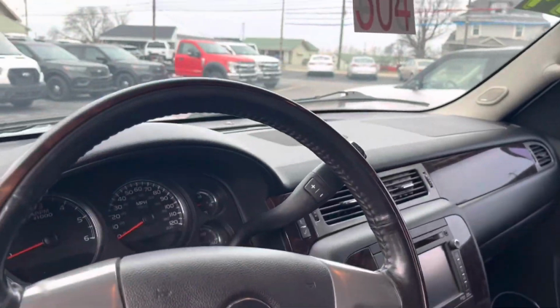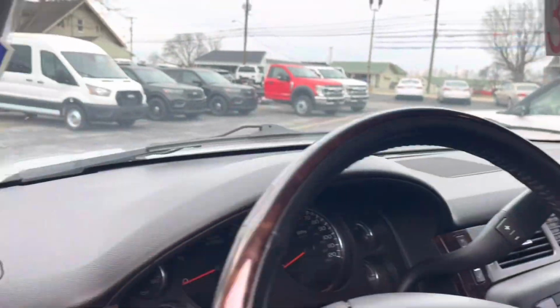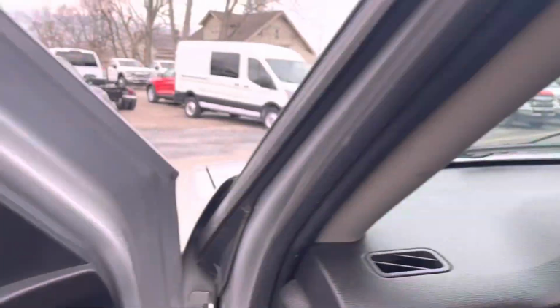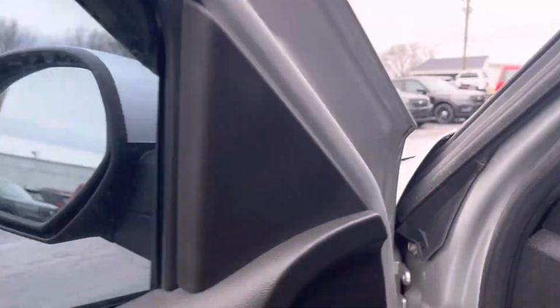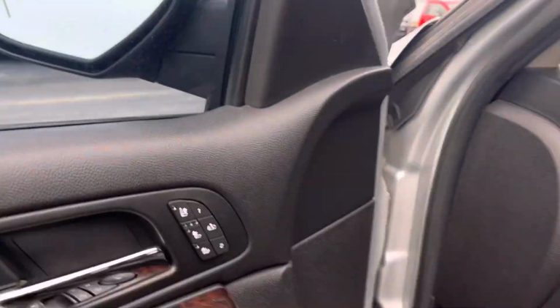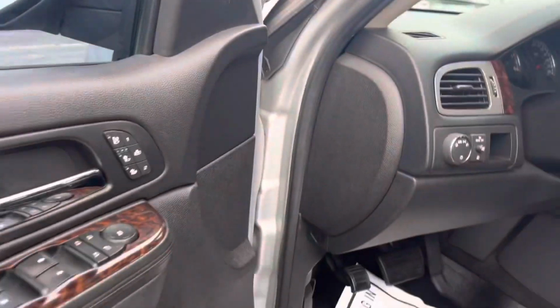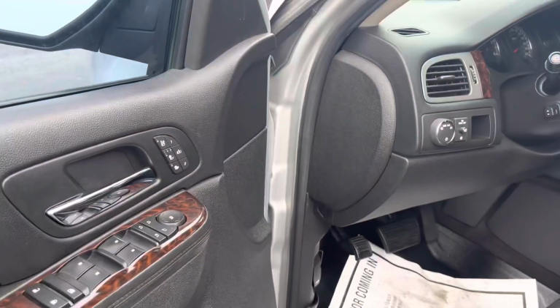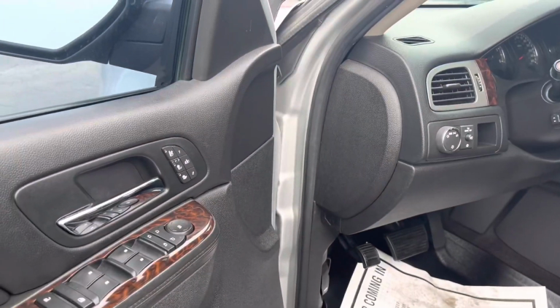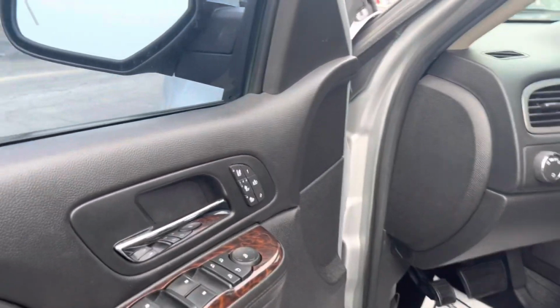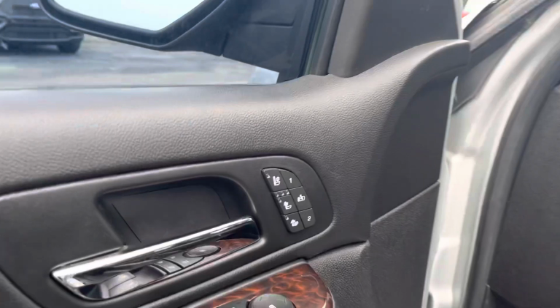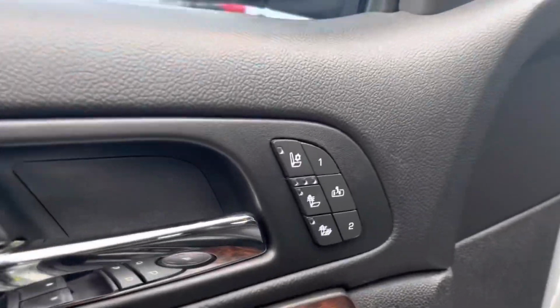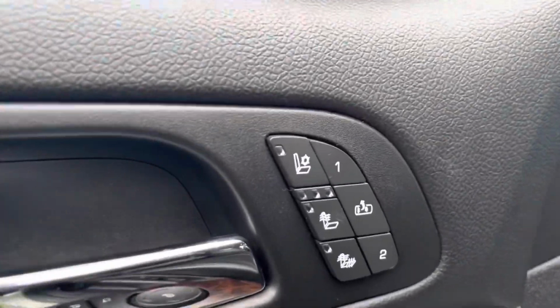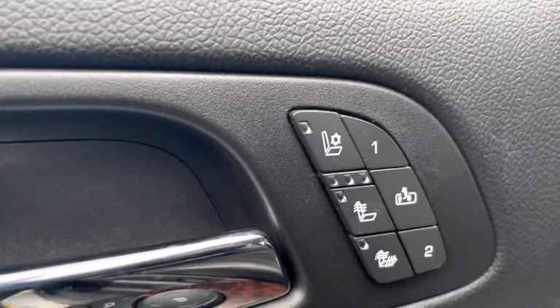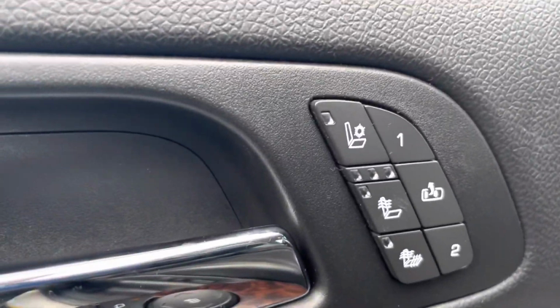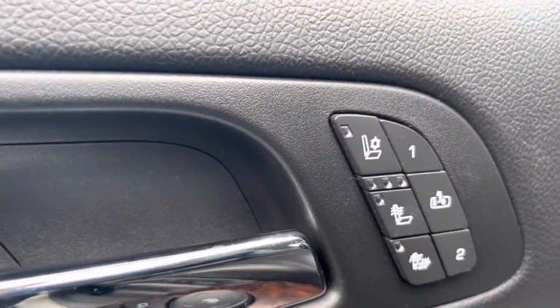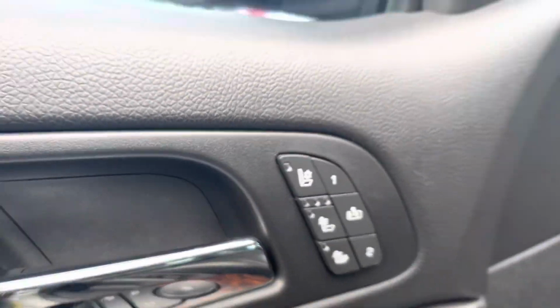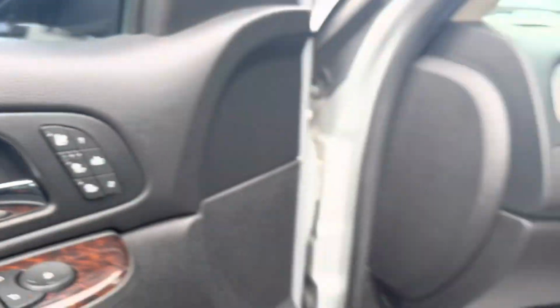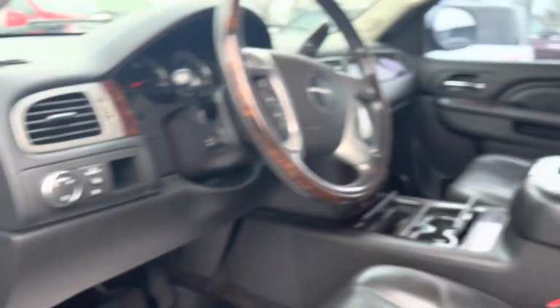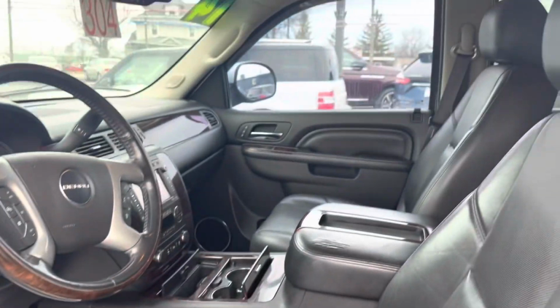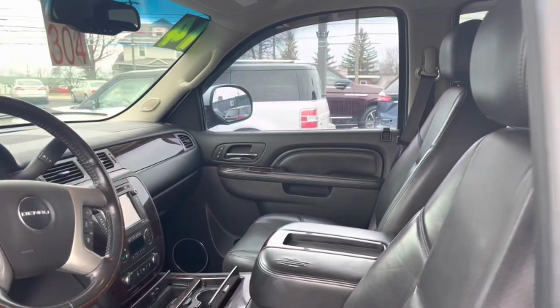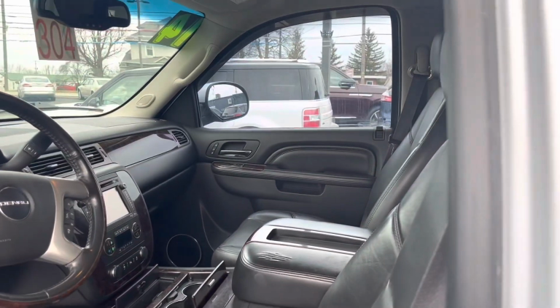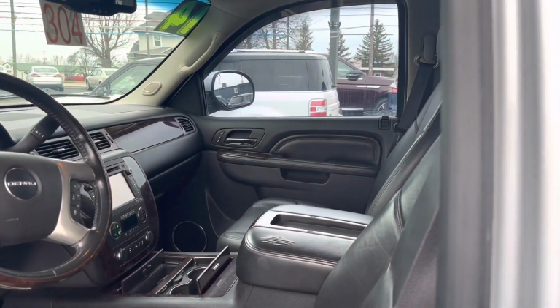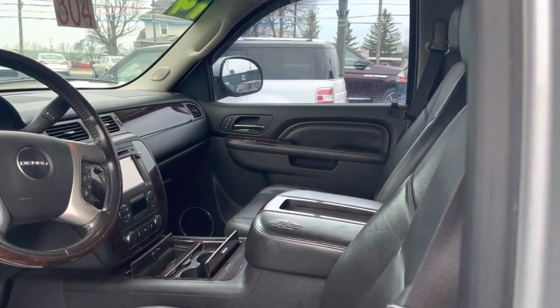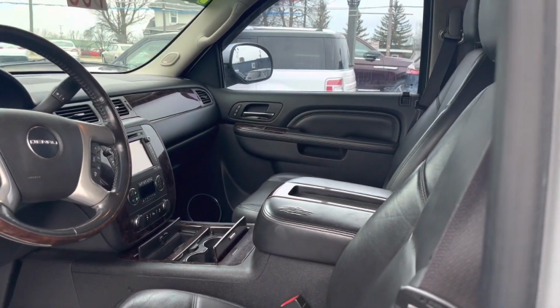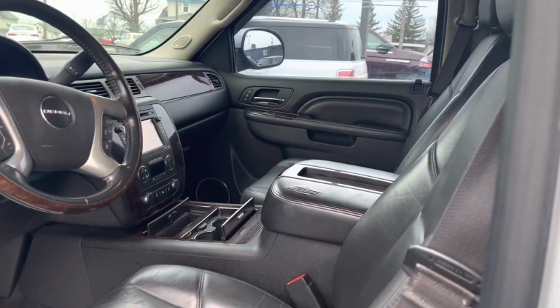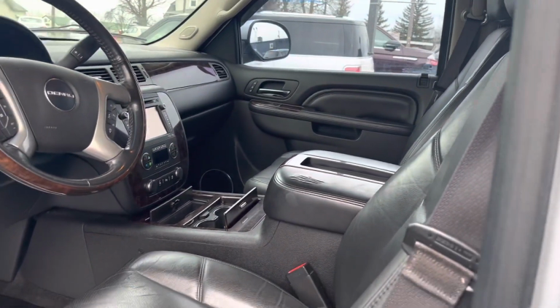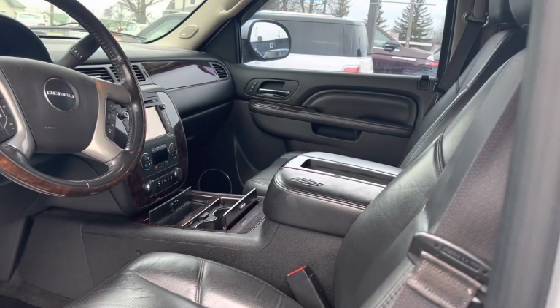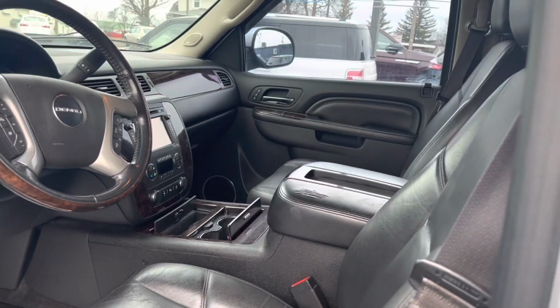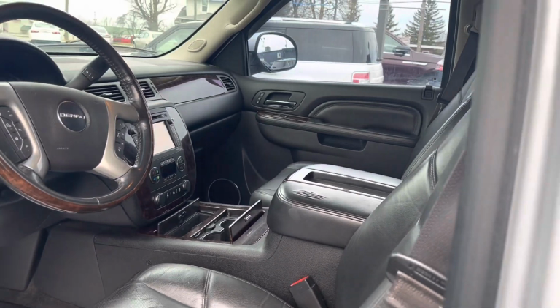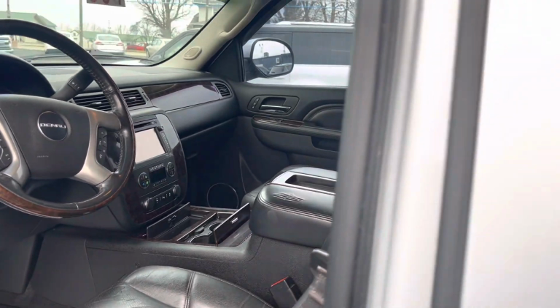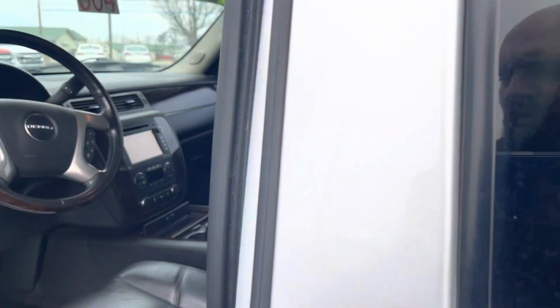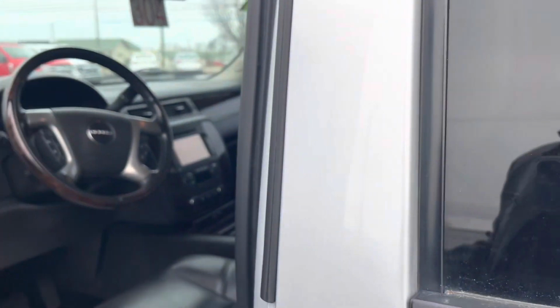But this is the Denali — heated seats, cooled seats, memory seats over here. Same over there, just no memory seats, but the passenger is heated and cooled as well.